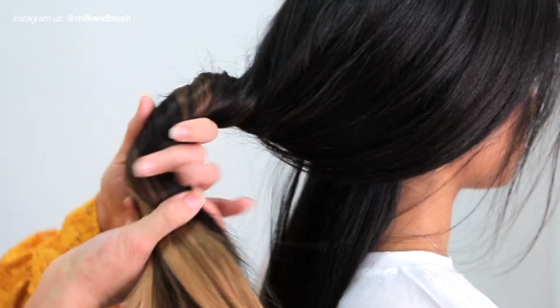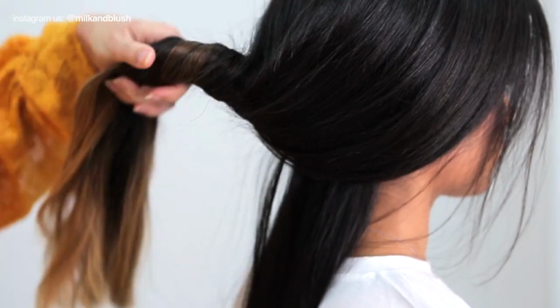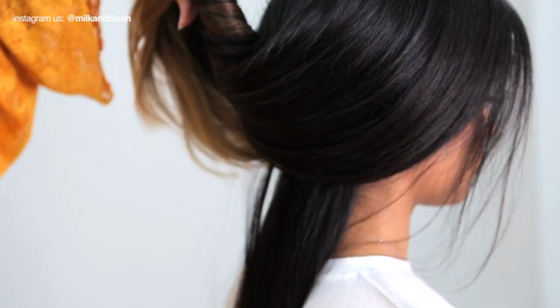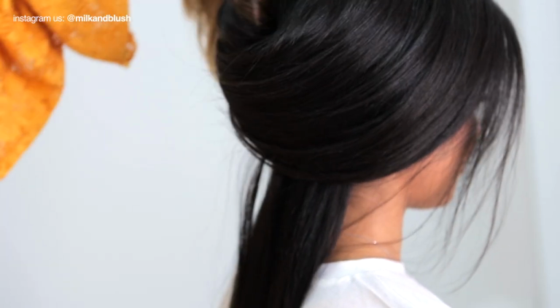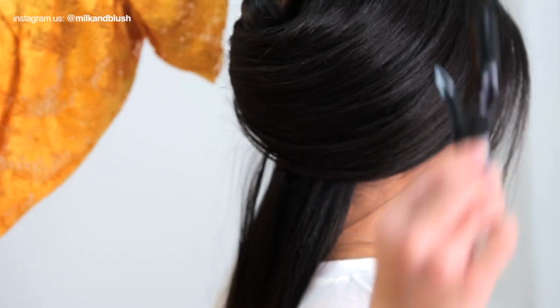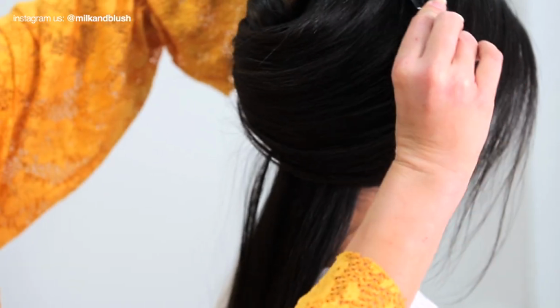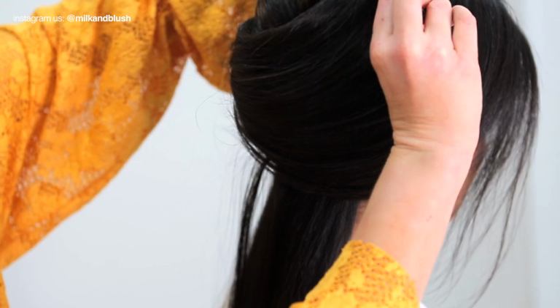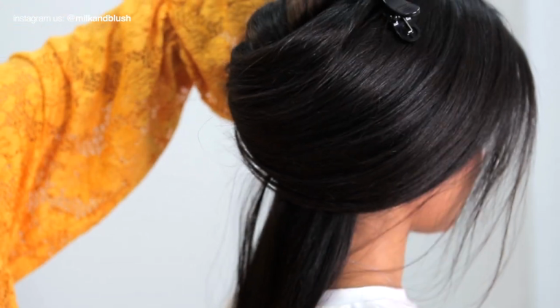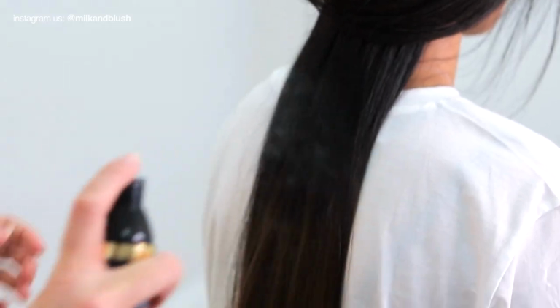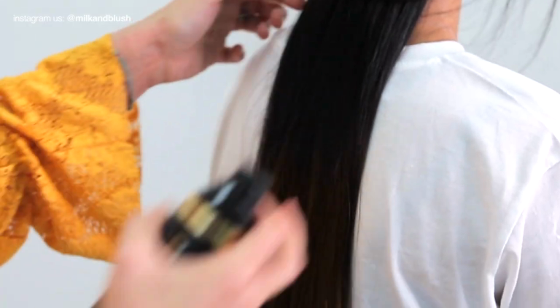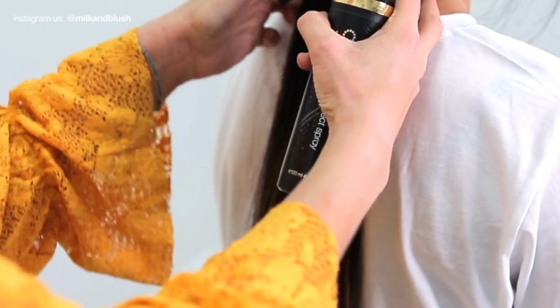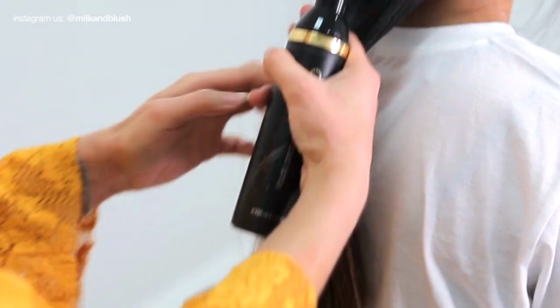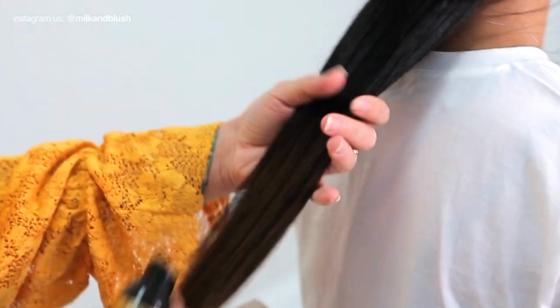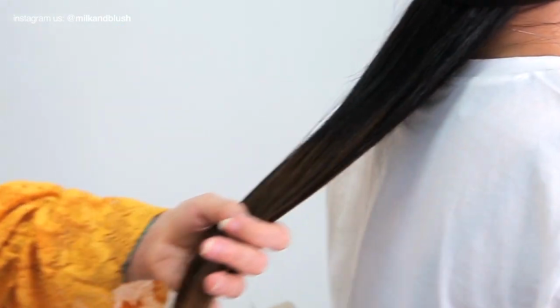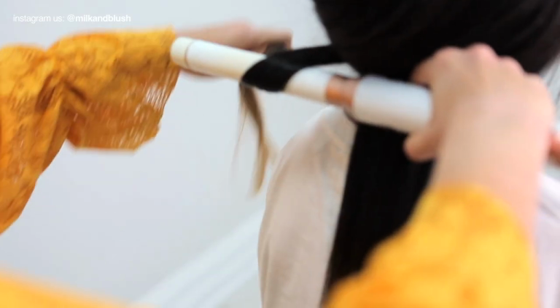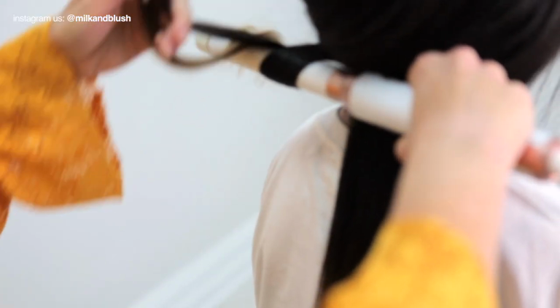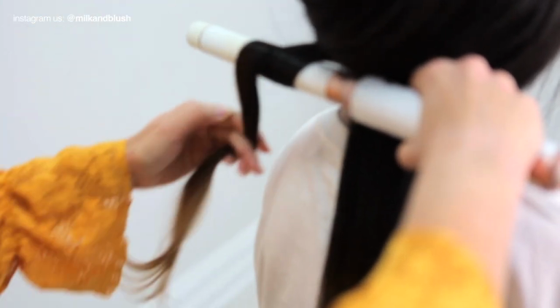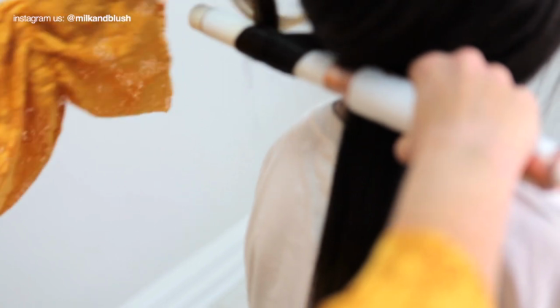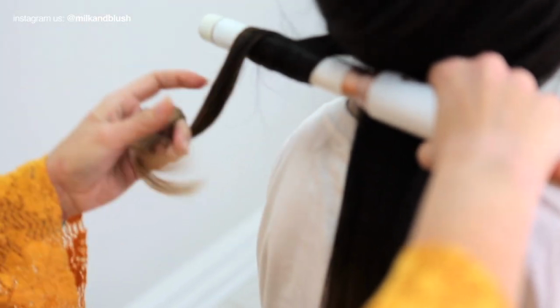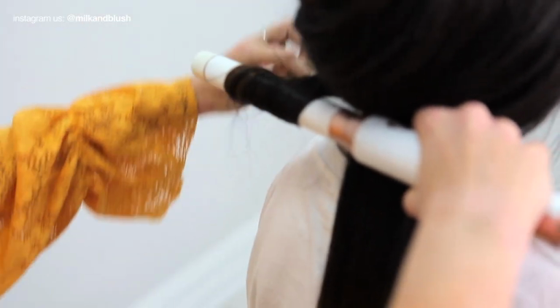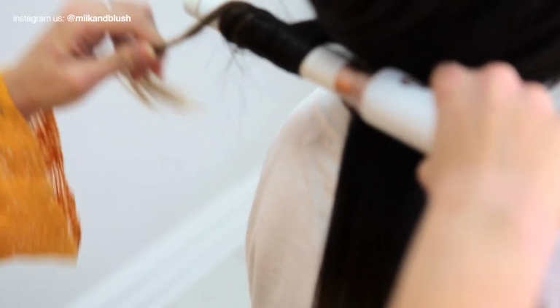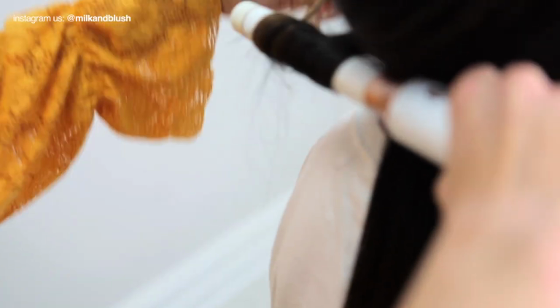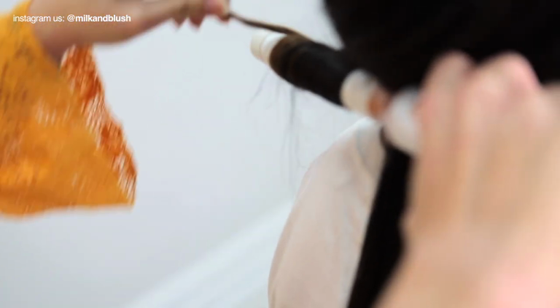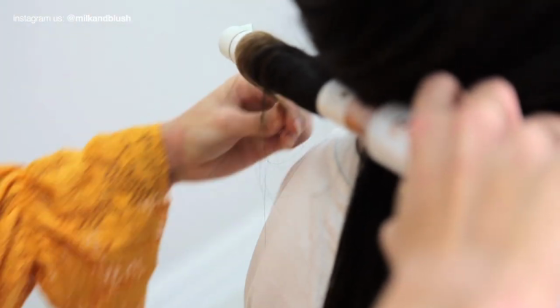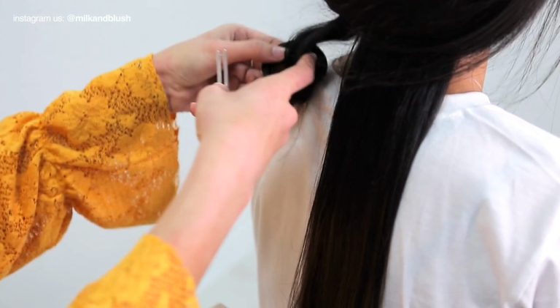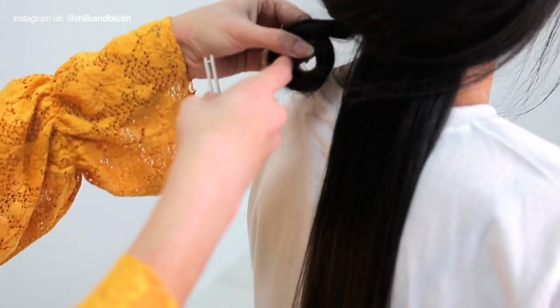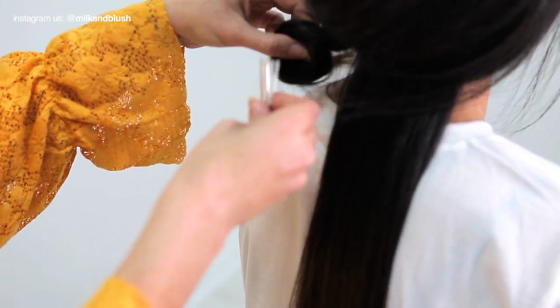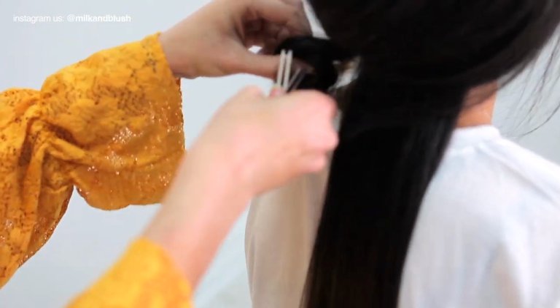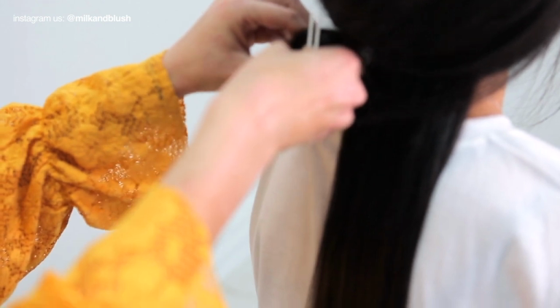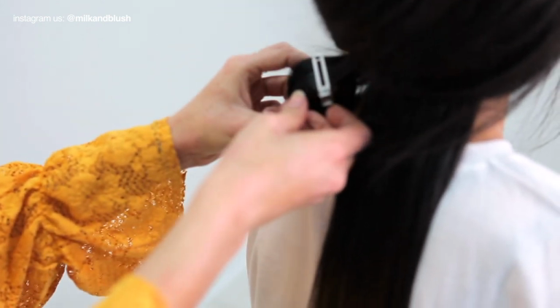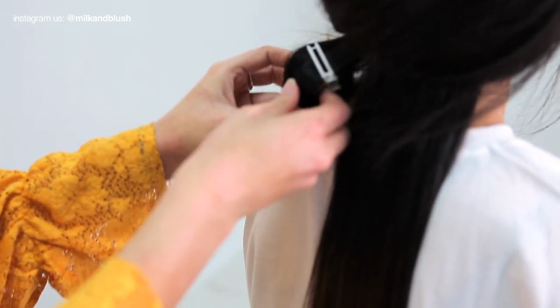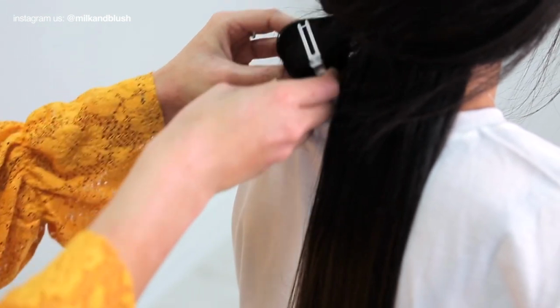Once you've clipped in your set it's all about getting a perfect blend so that you can fake your ombre color. To give the hair loads of volume we created some natural waves using the T3 wand and pinned each one in place to give the style more staying power.